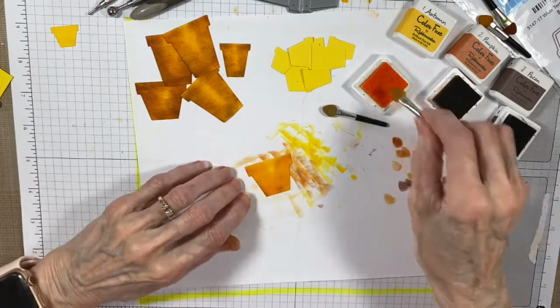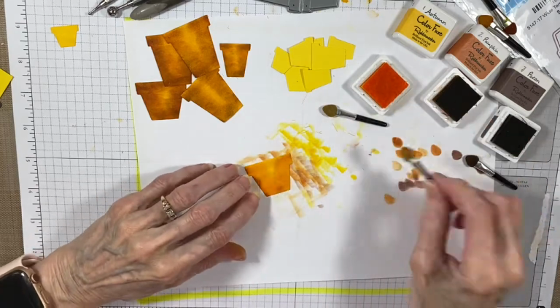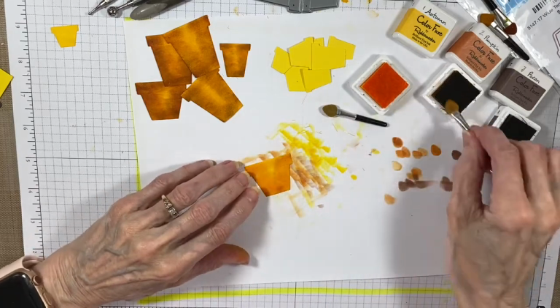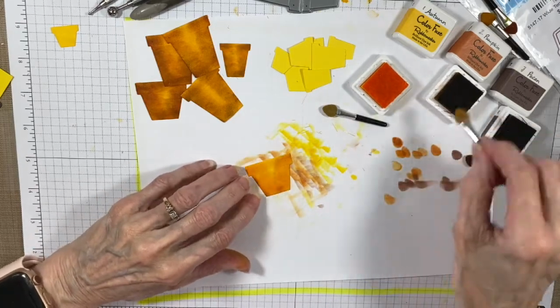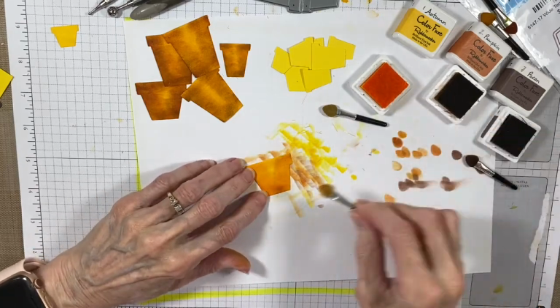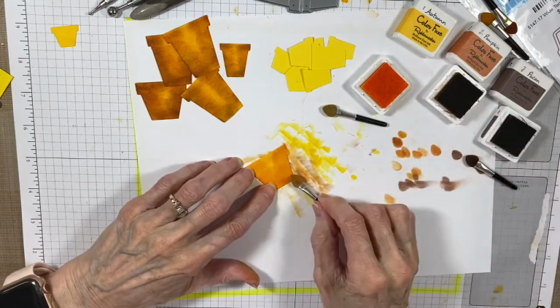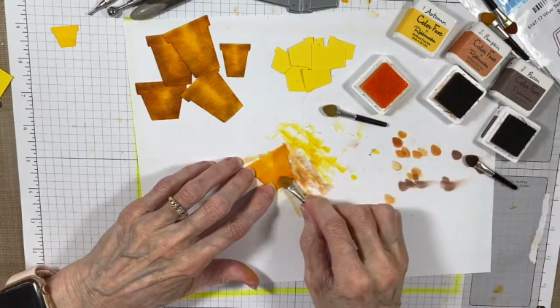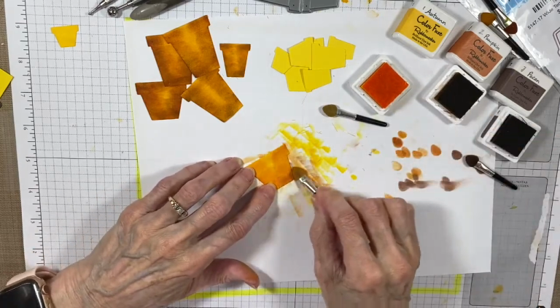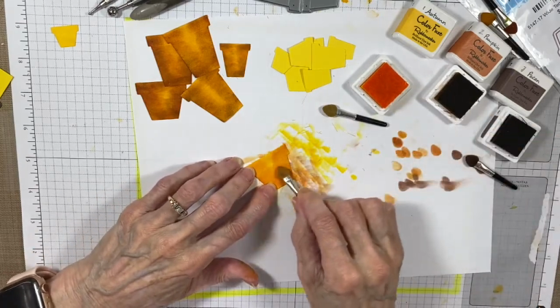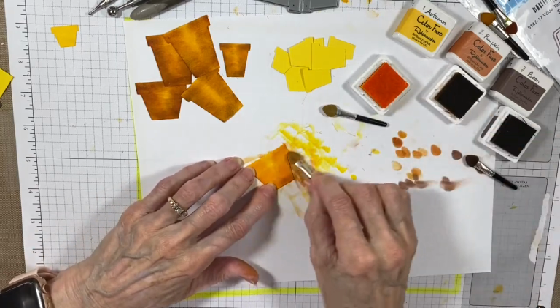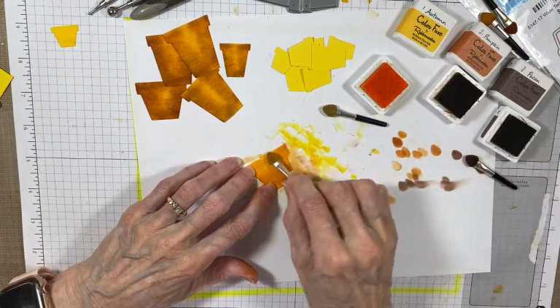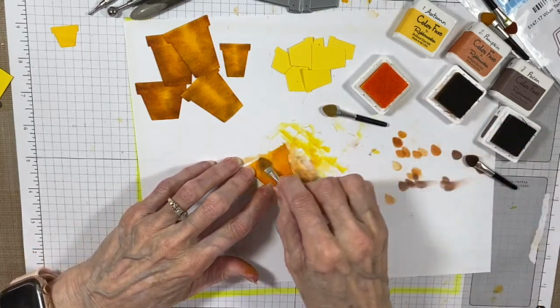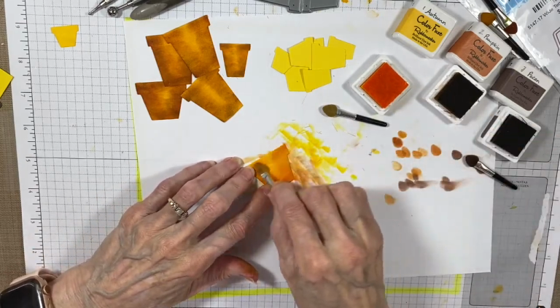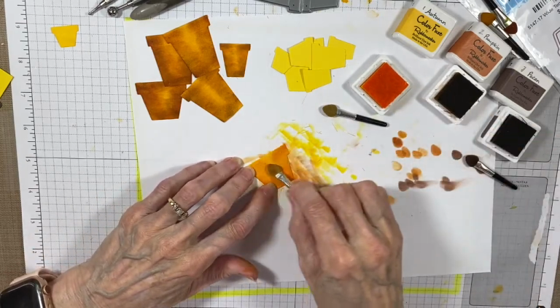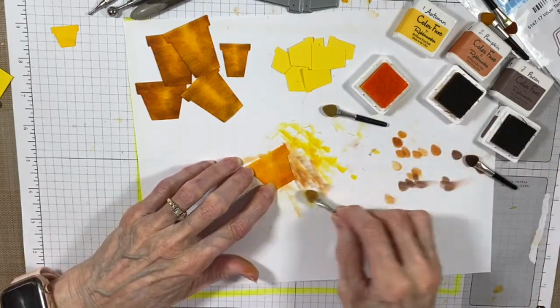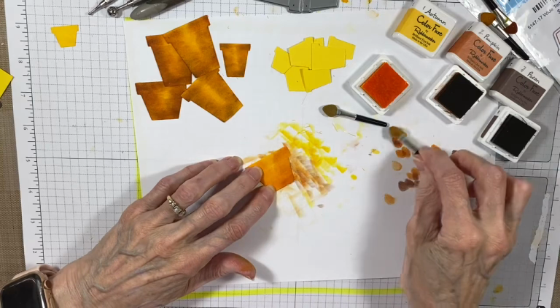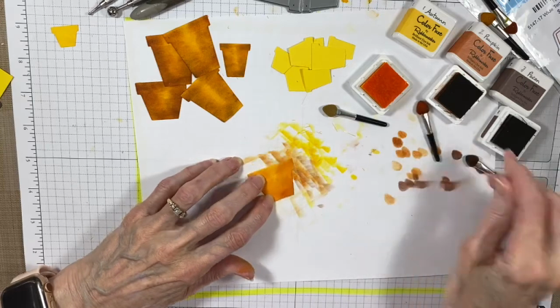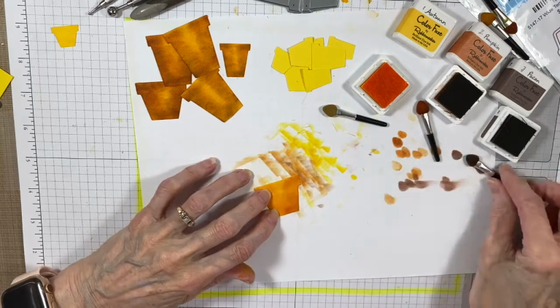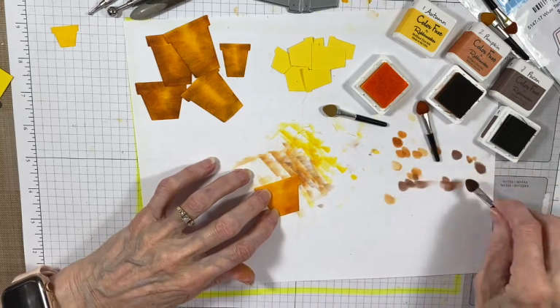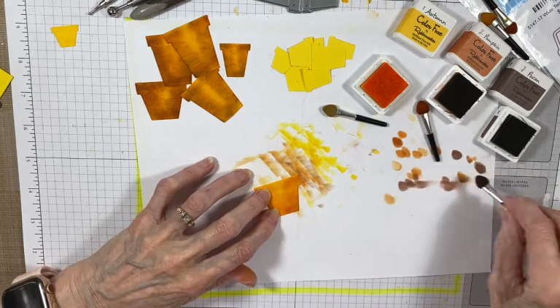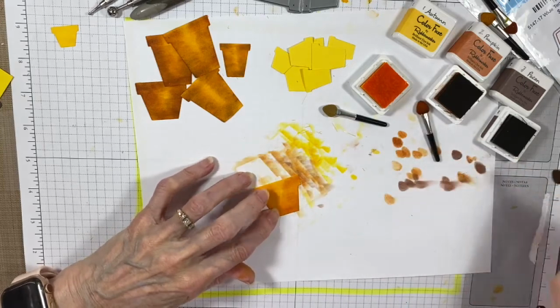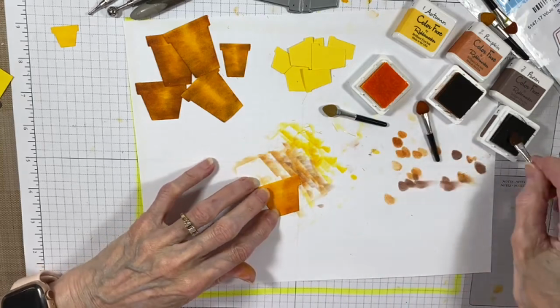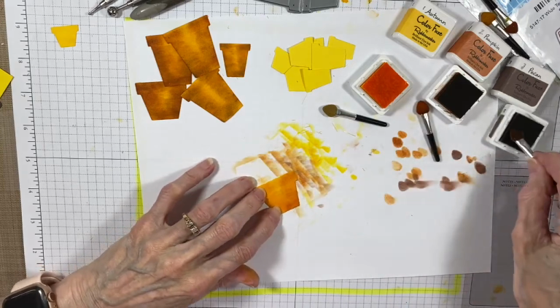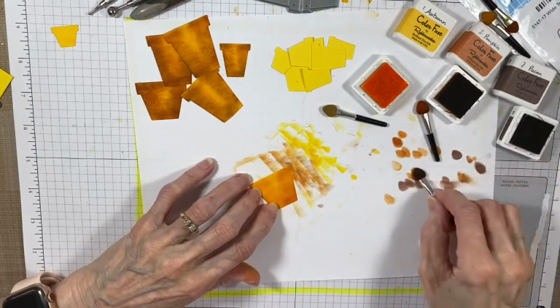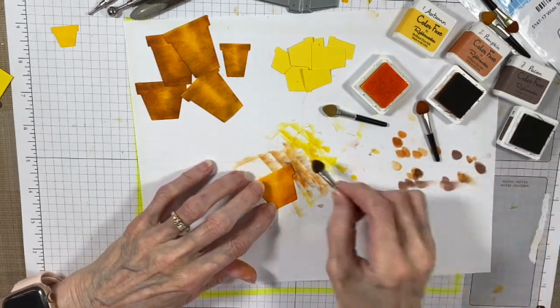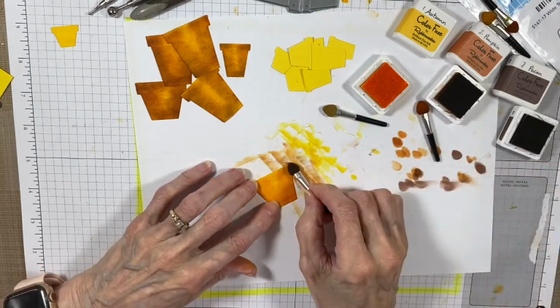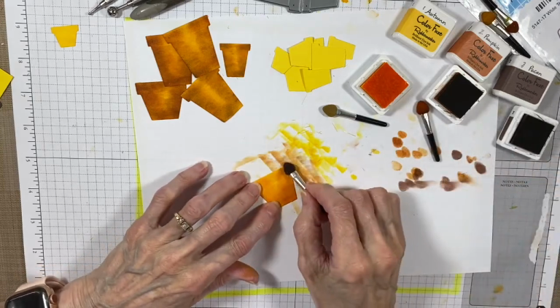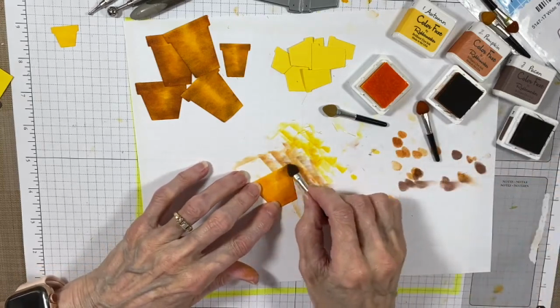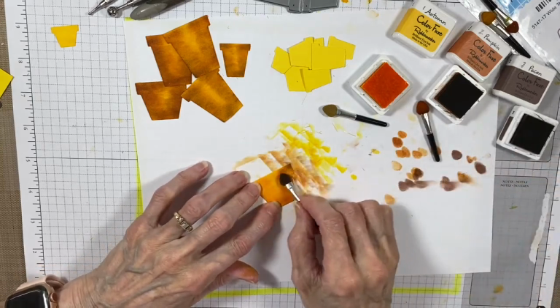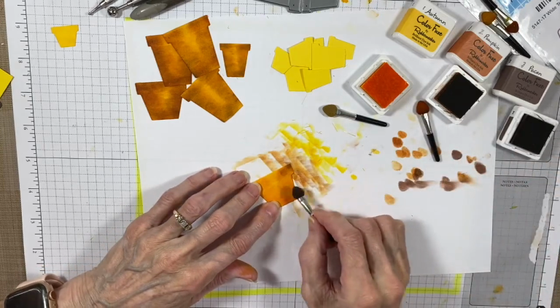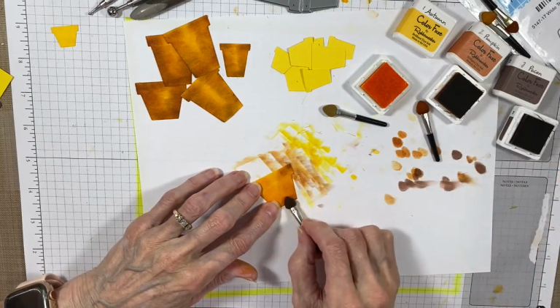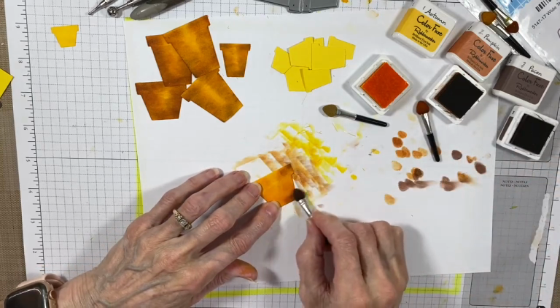So give it a try. Try cutting out your pots and using two or three different colors of ink and see what you can come up with.